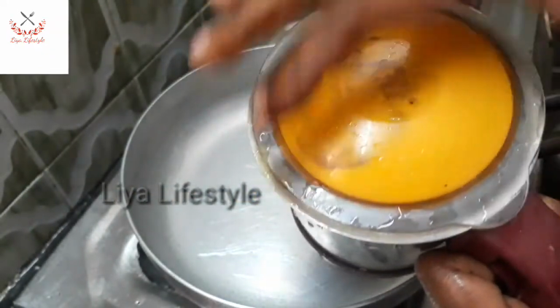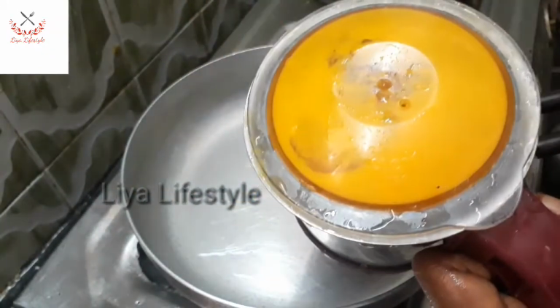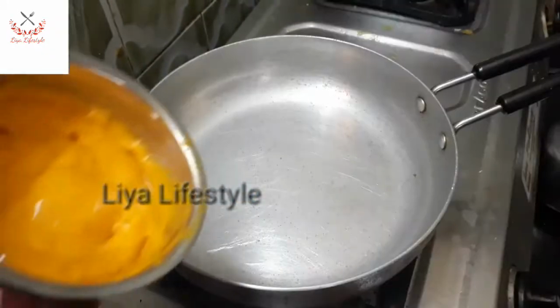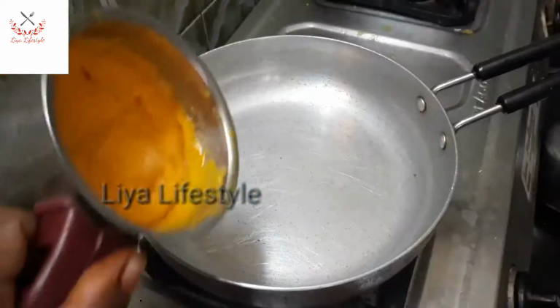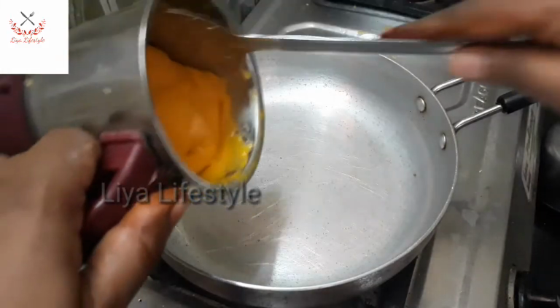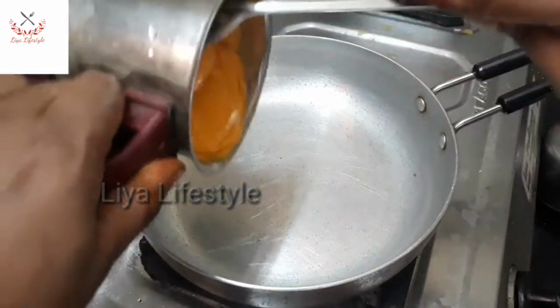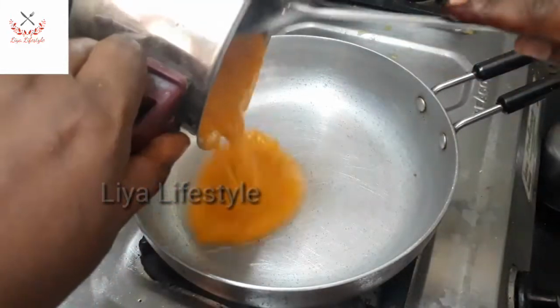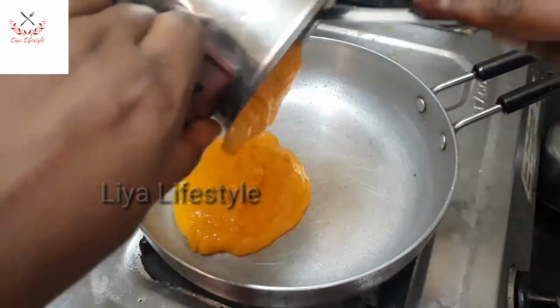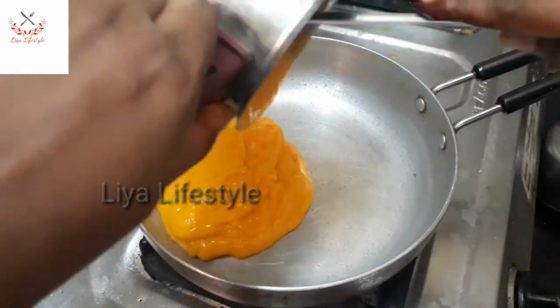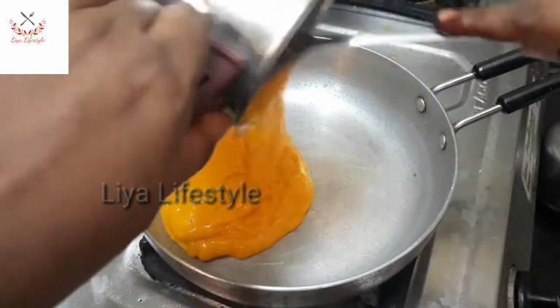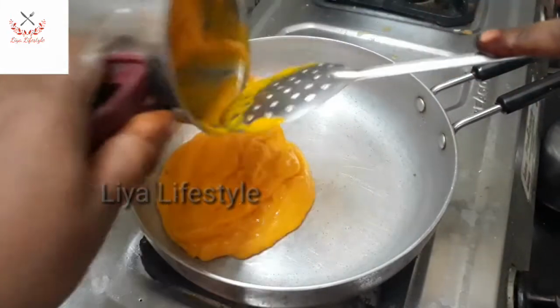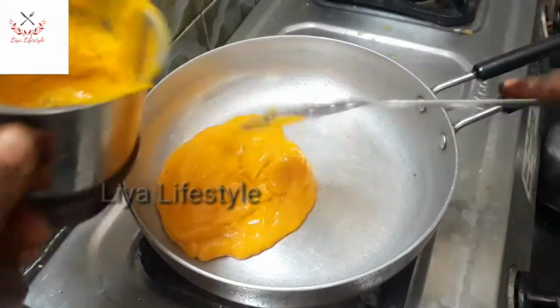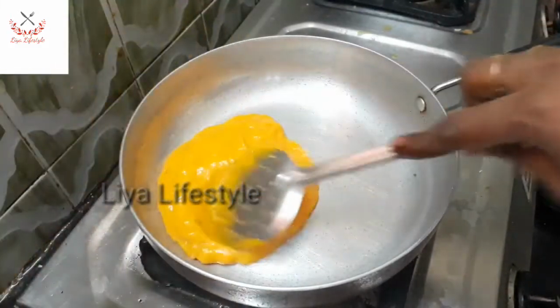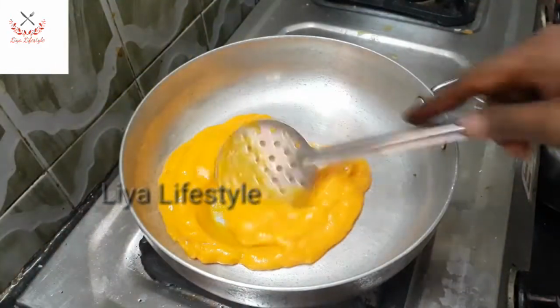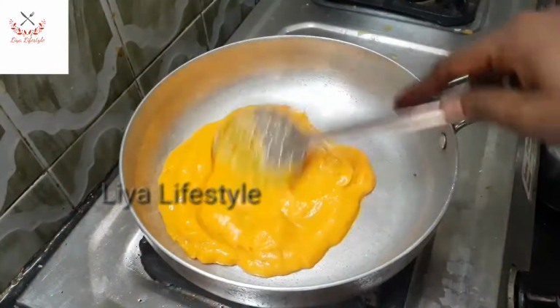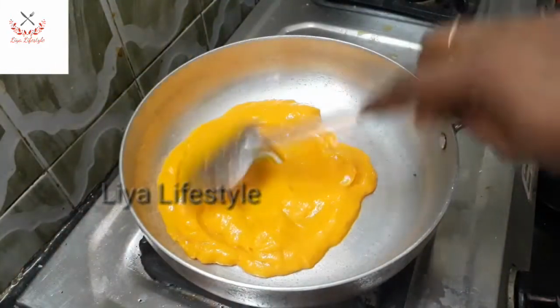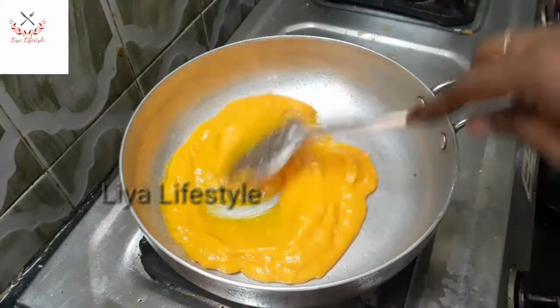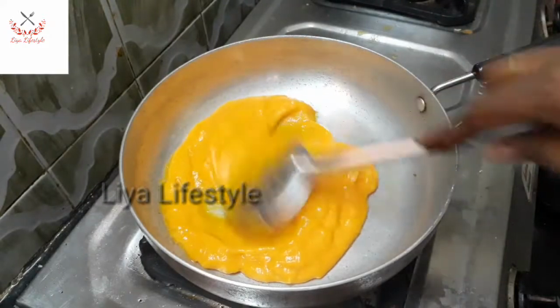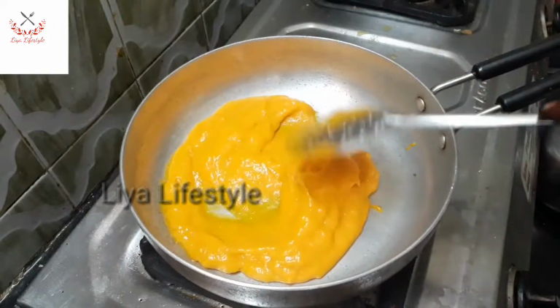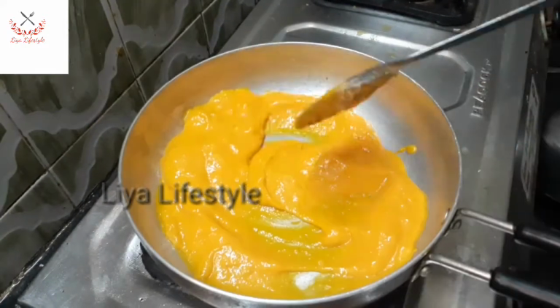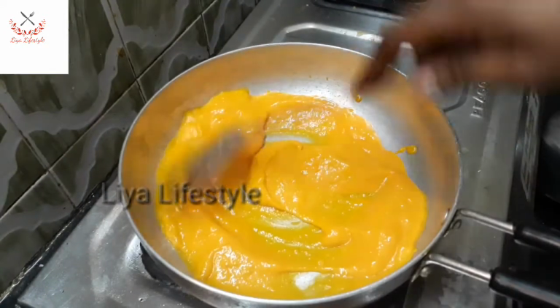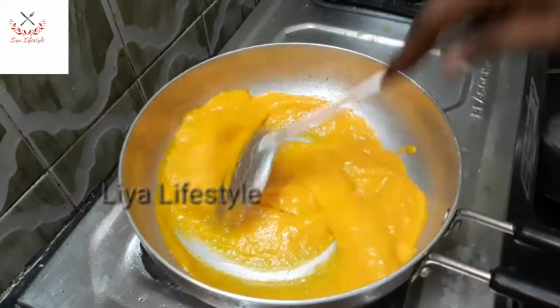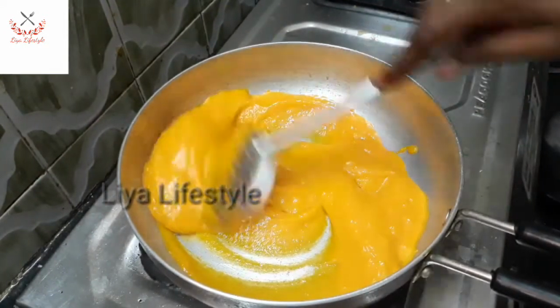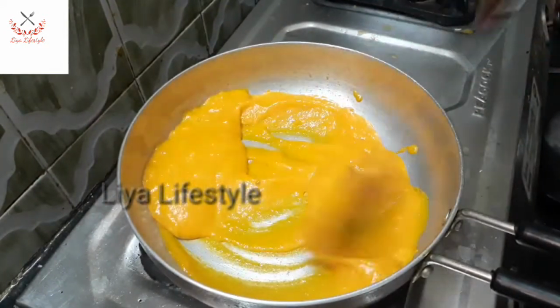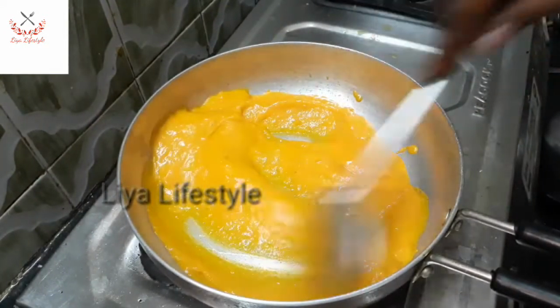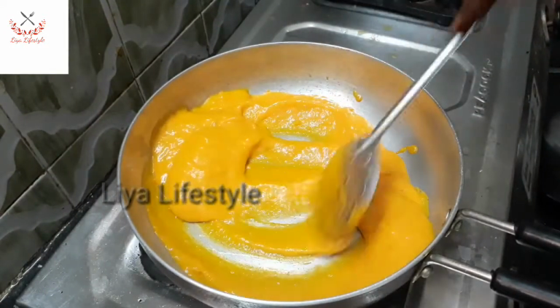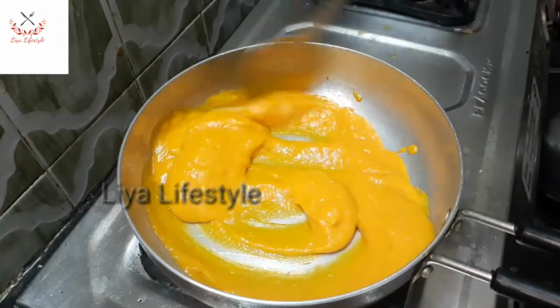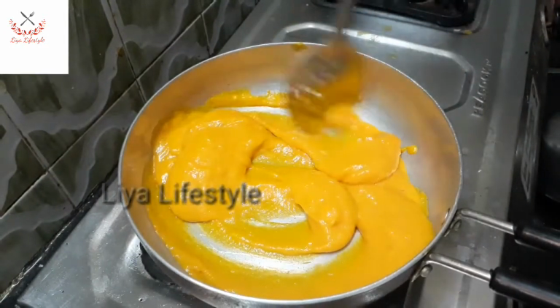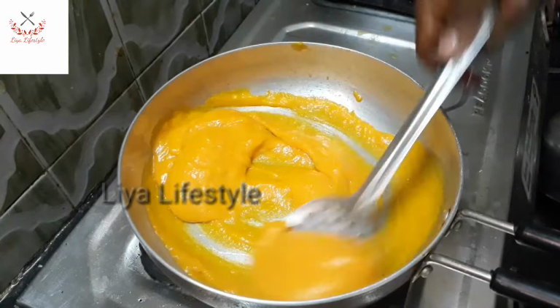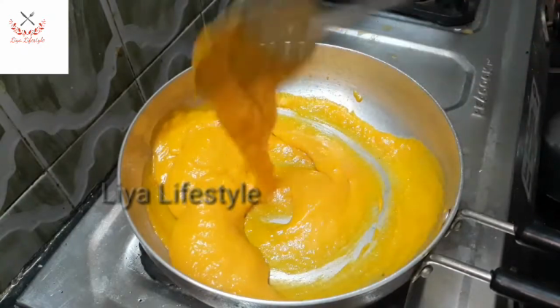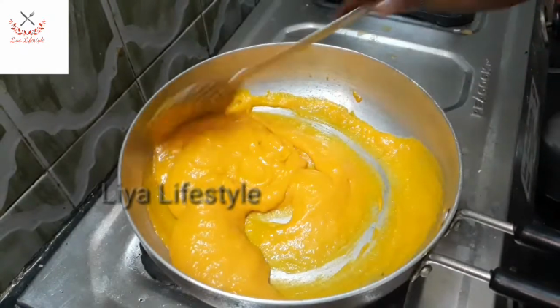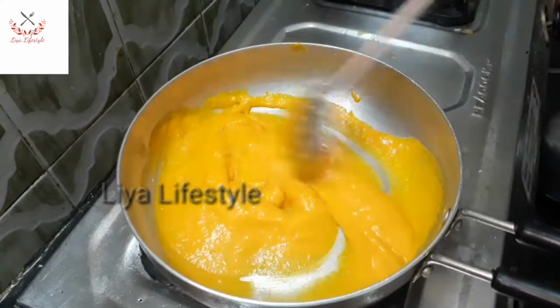Now I will take a pan. I will add a little bit of salt. Let's add sugar to the pan.